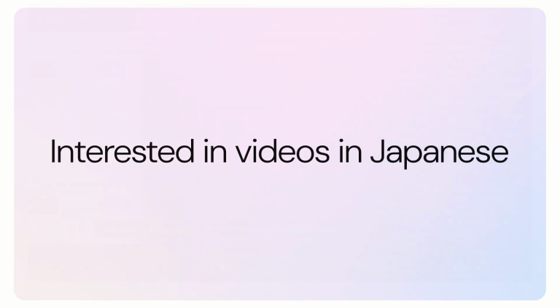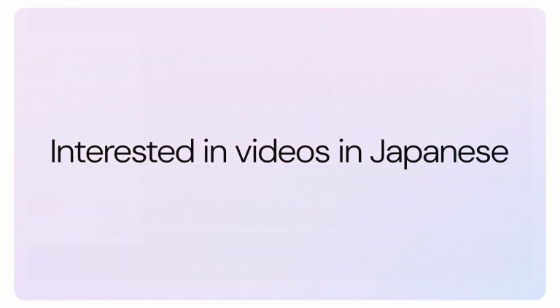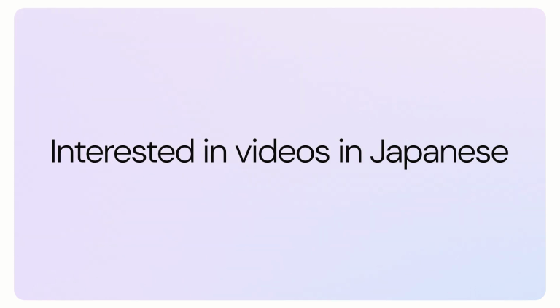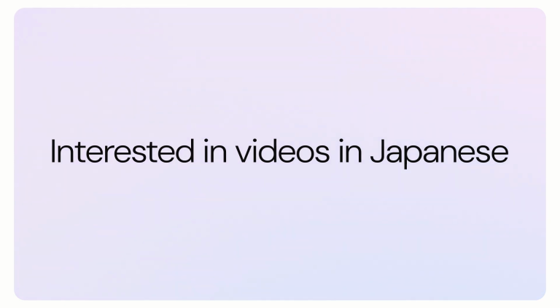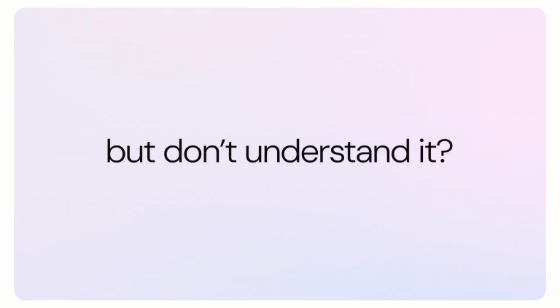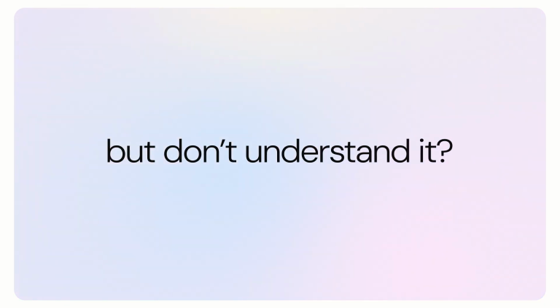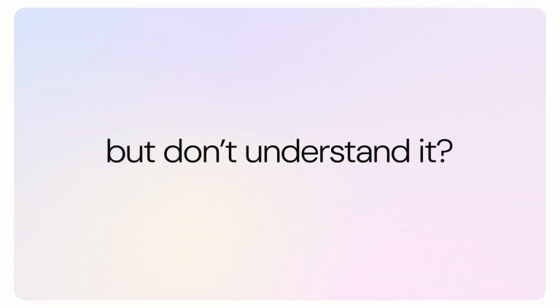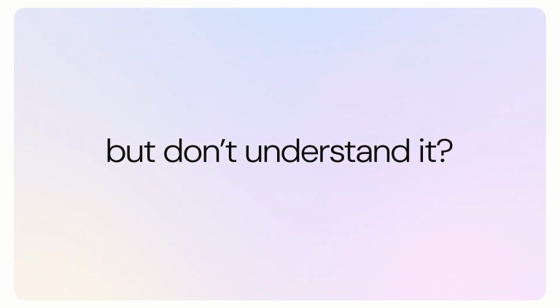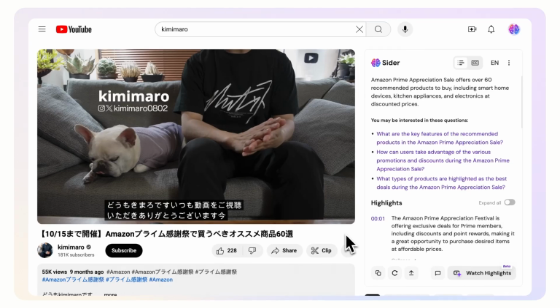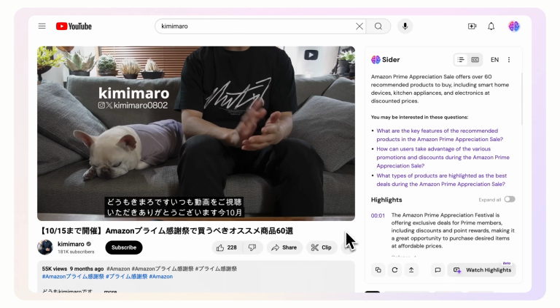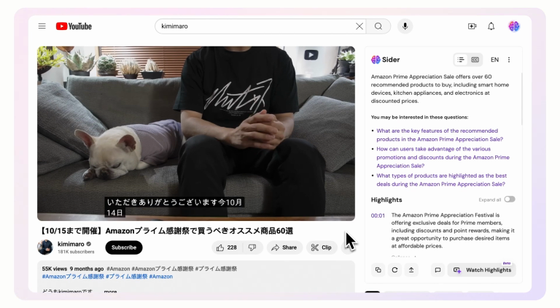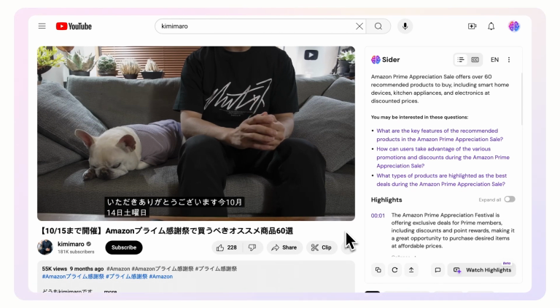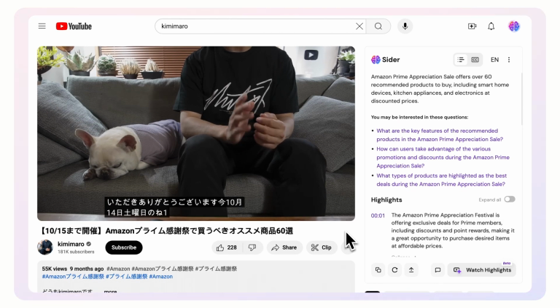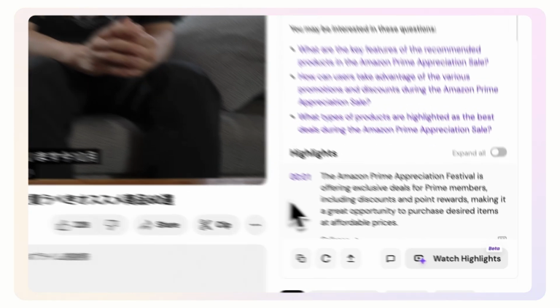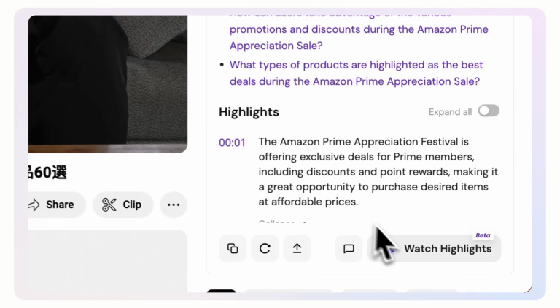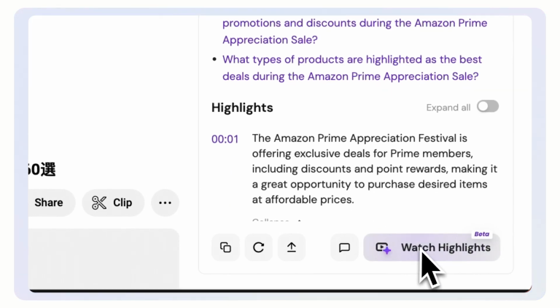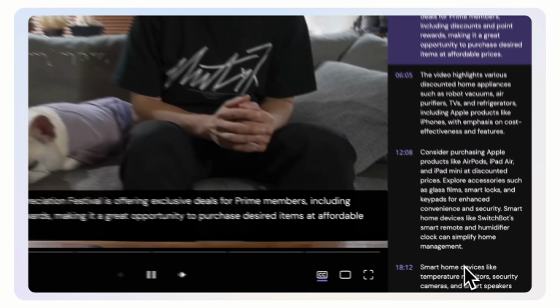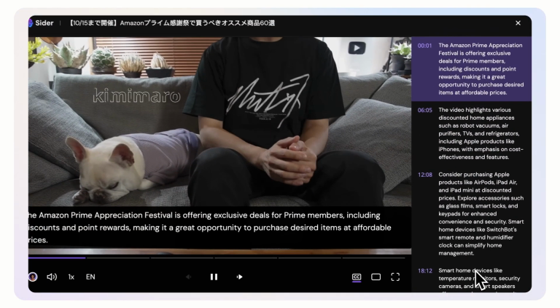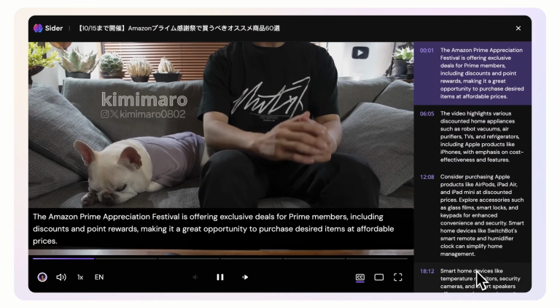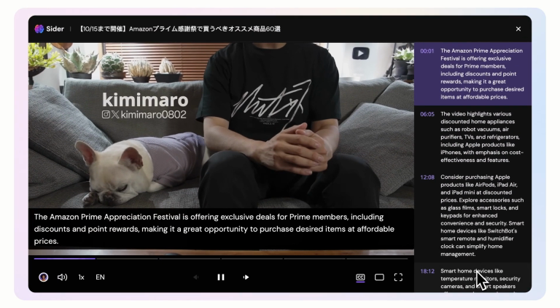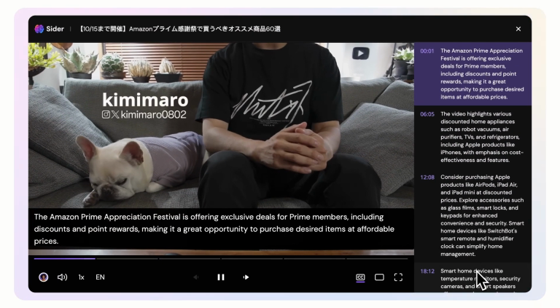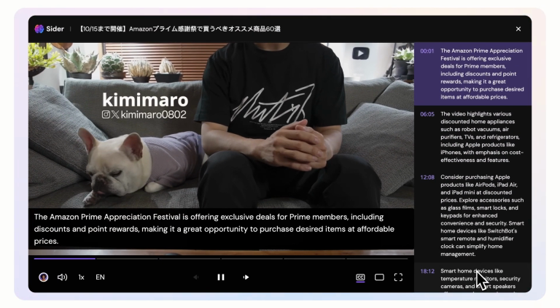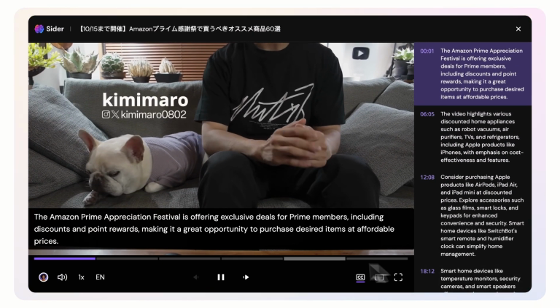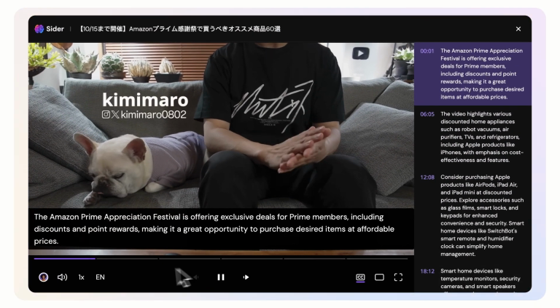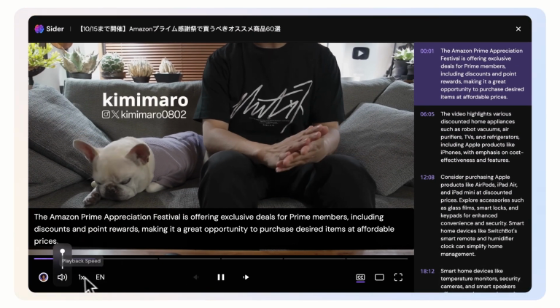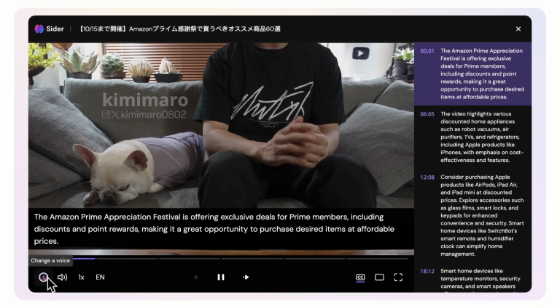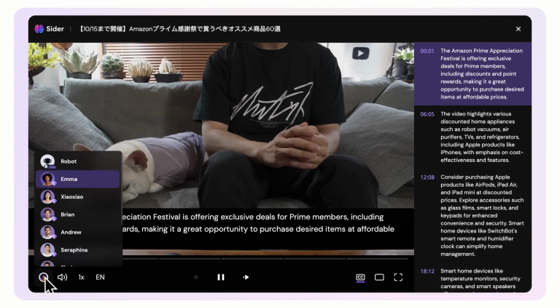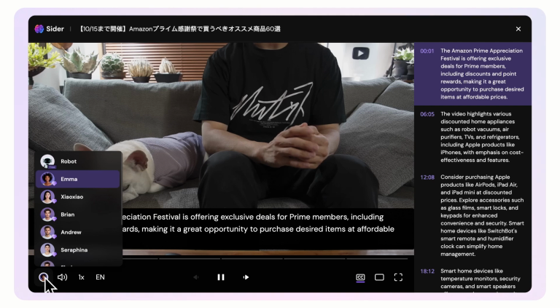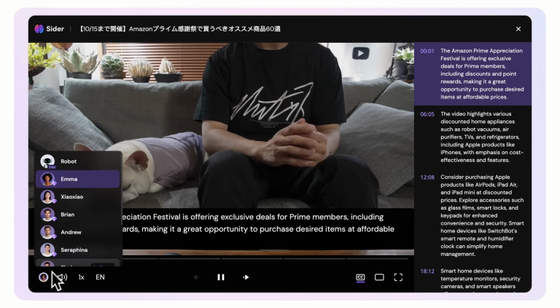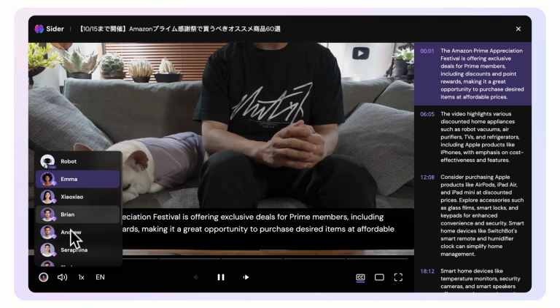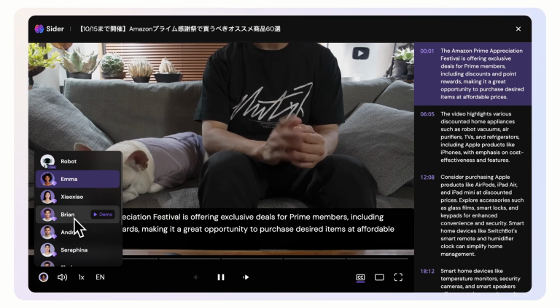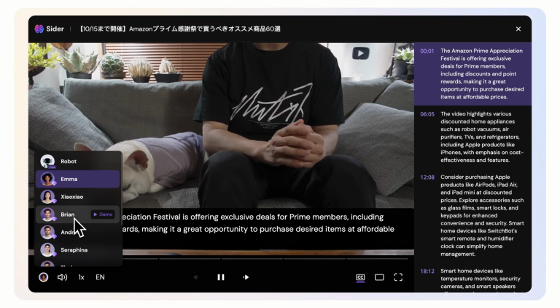Fascinated by videos in Japanese, but don't understand the language? With Watch Highlights, you can enjoy the key moments of any video in Japanese, with the option to hear the highlights narrated in your native language. Our feature supports various languages and voice styles, making global content more accessible and enjoyable.